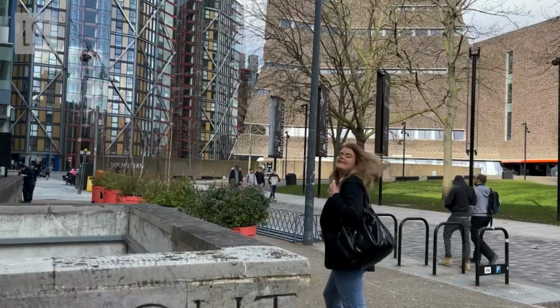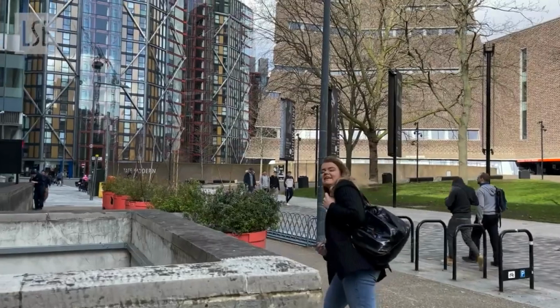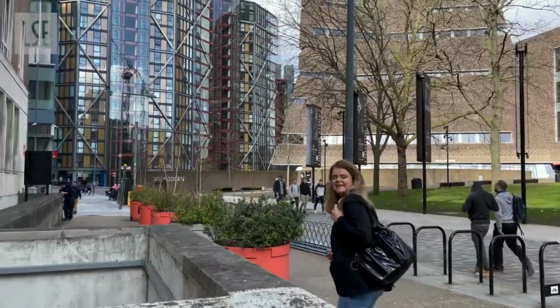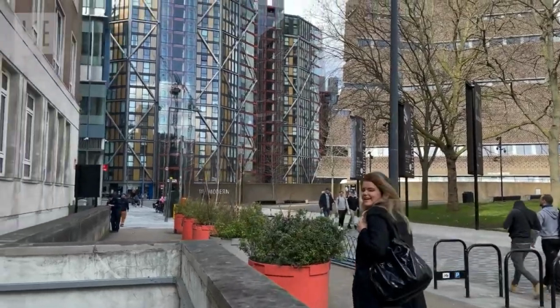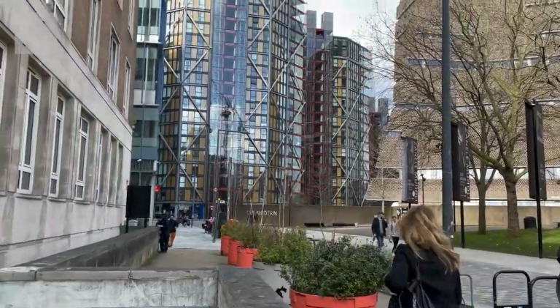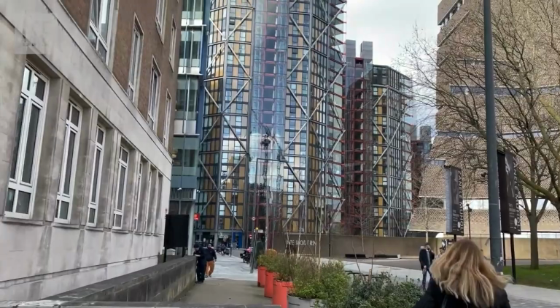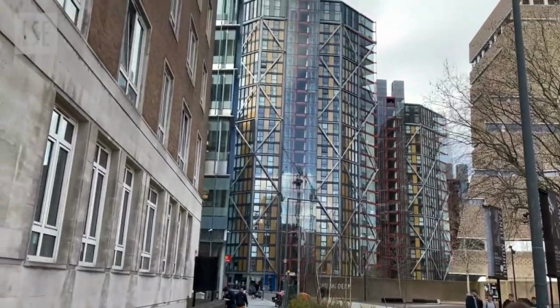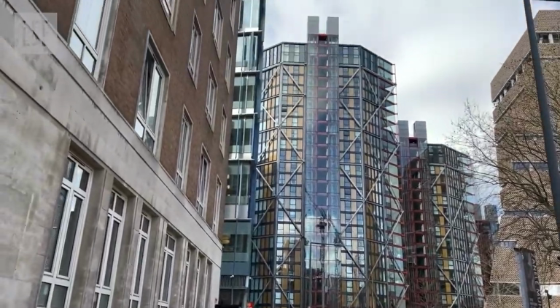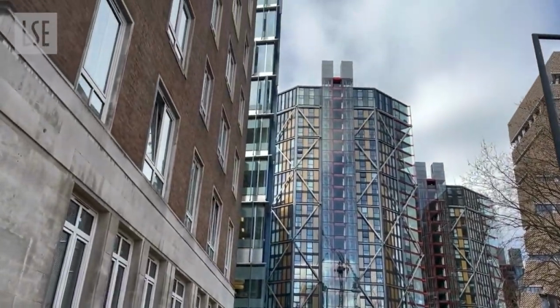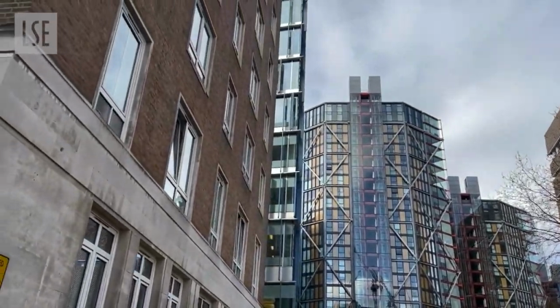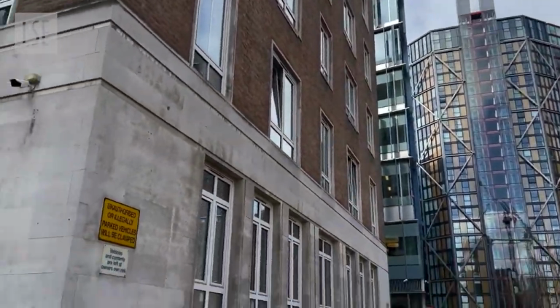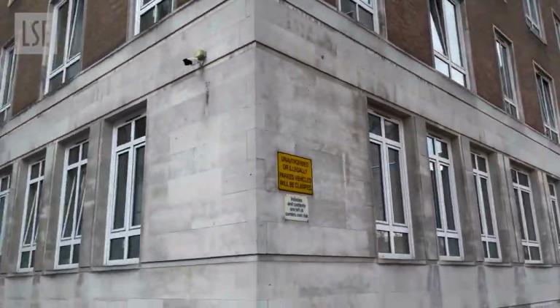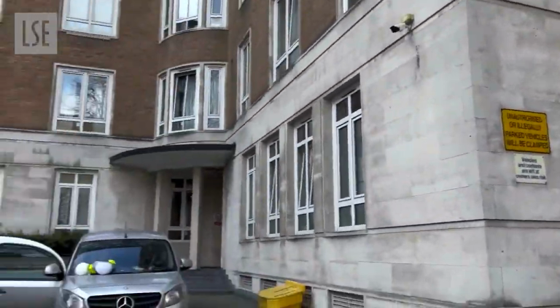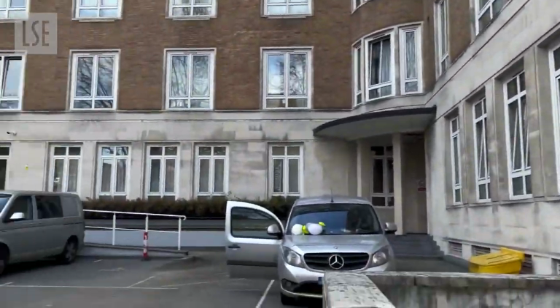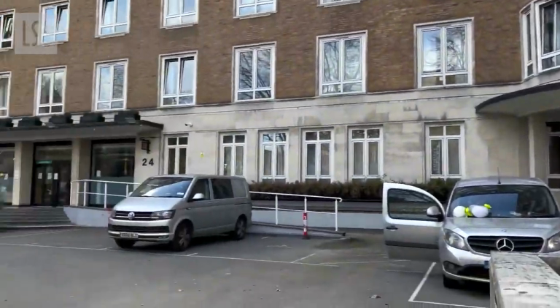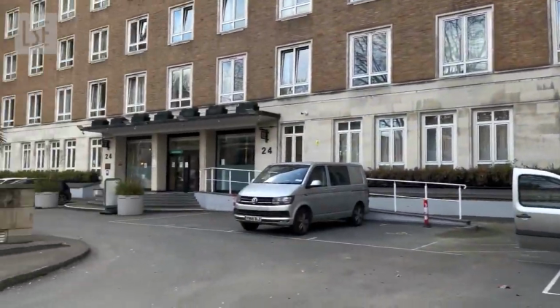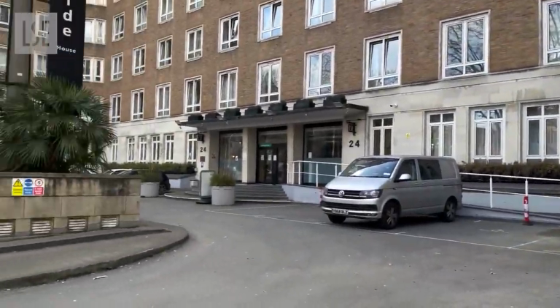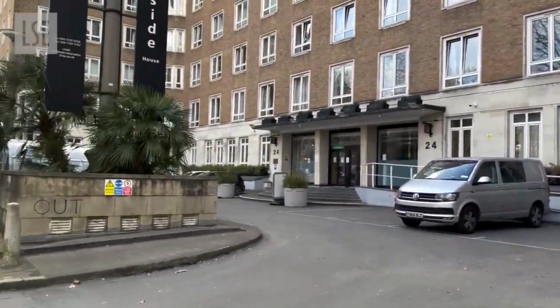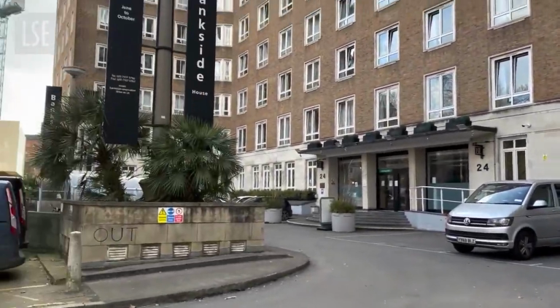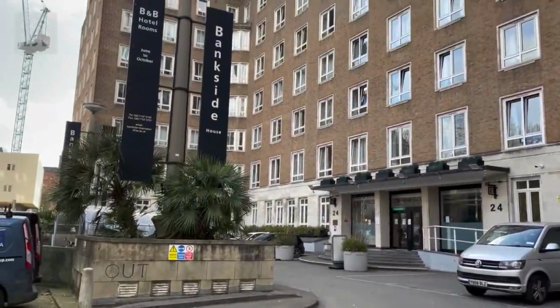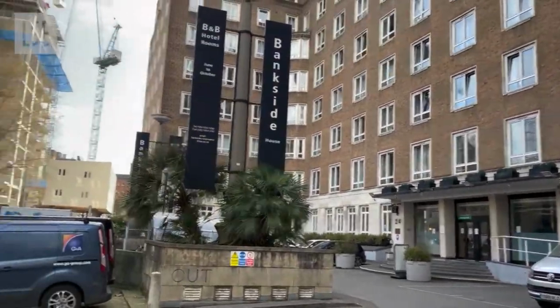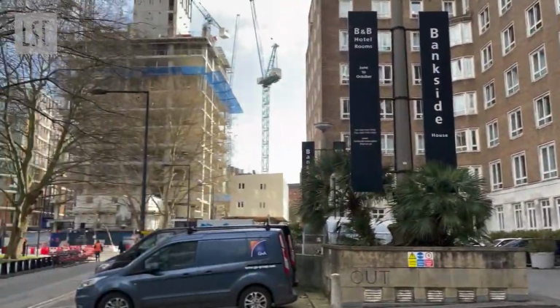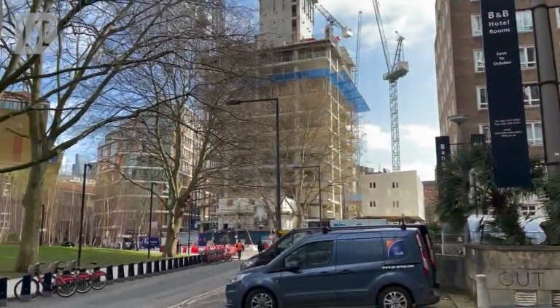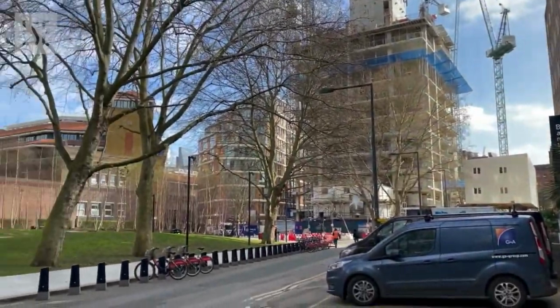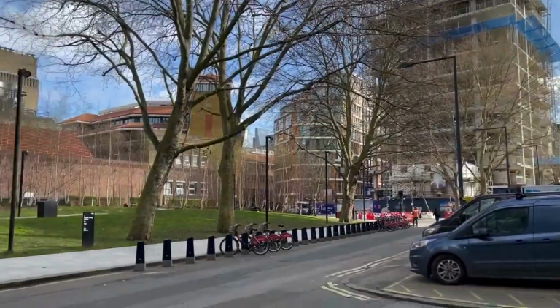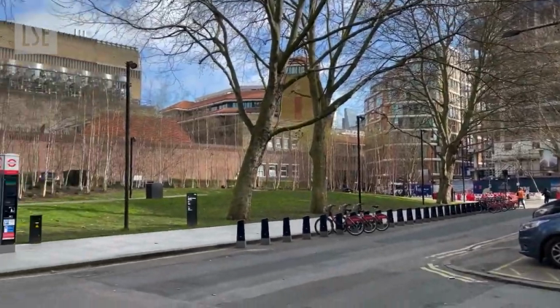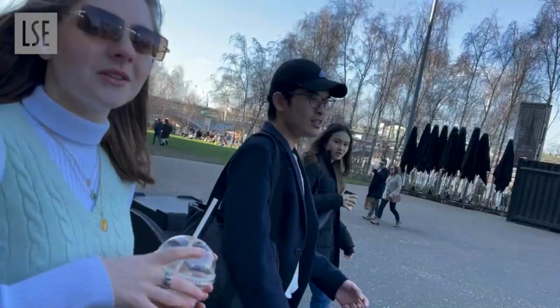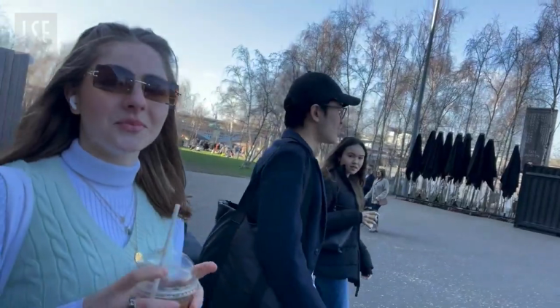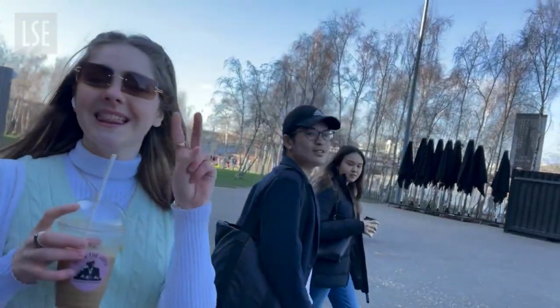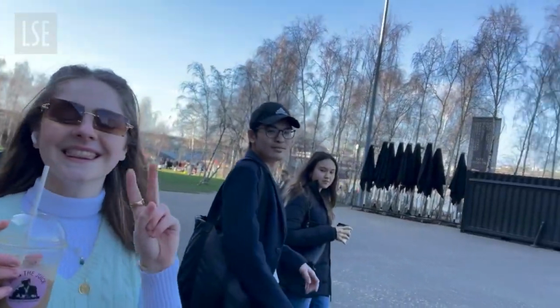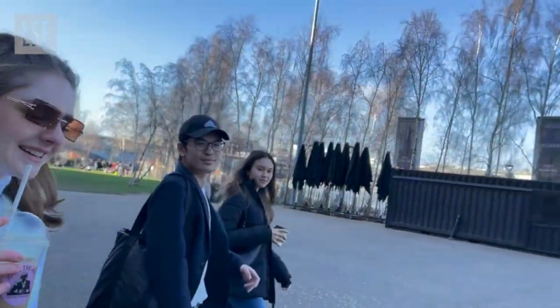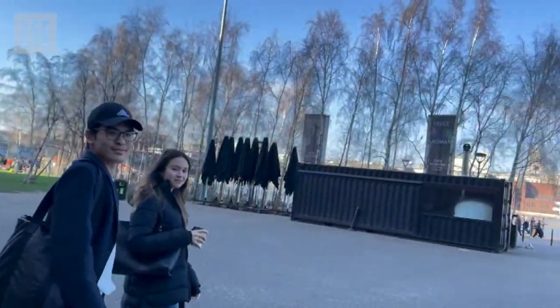And here are some clips of the route to campus and the outside of Bankside. One of my favourite things about living where we live is crossing the Millennium Bridge.